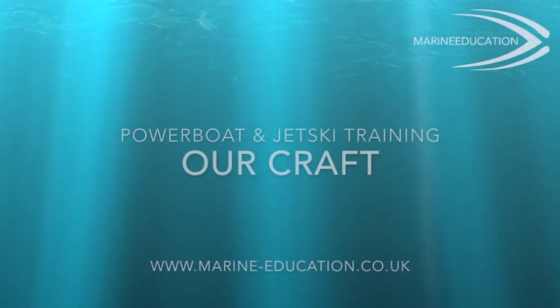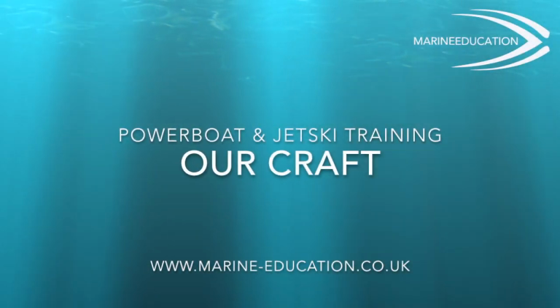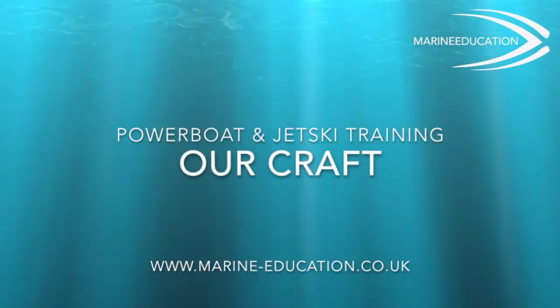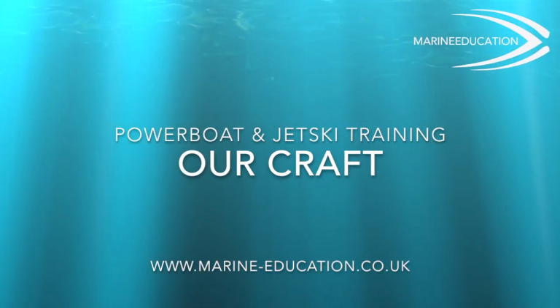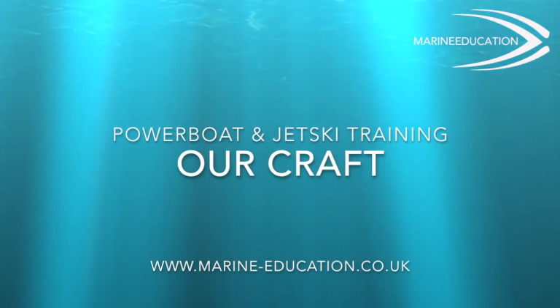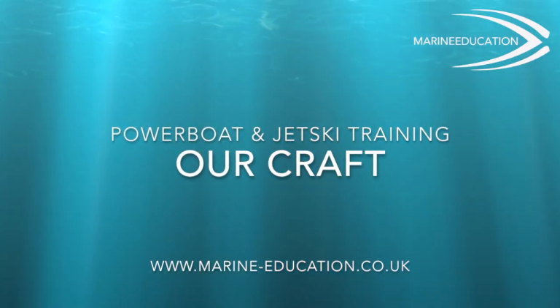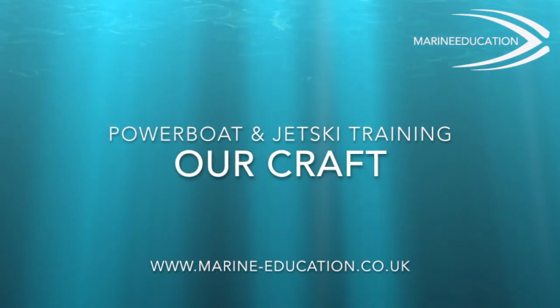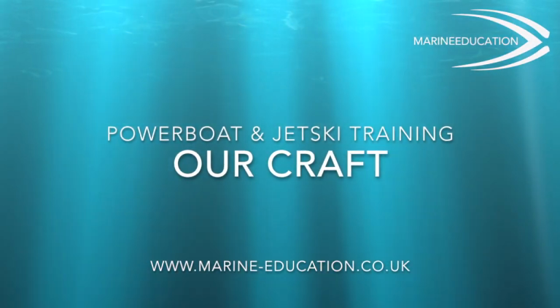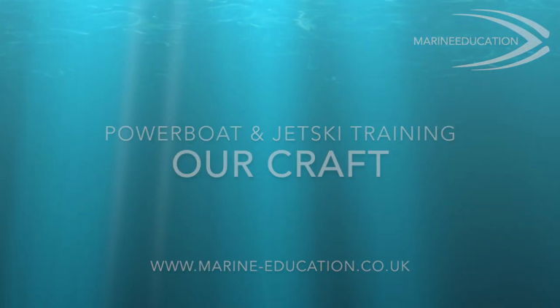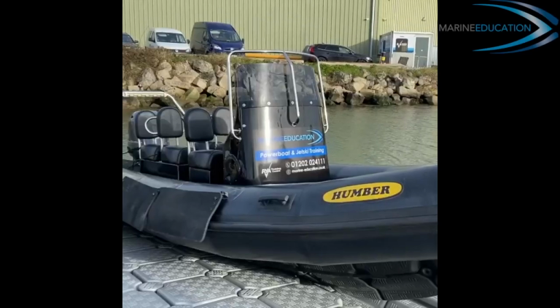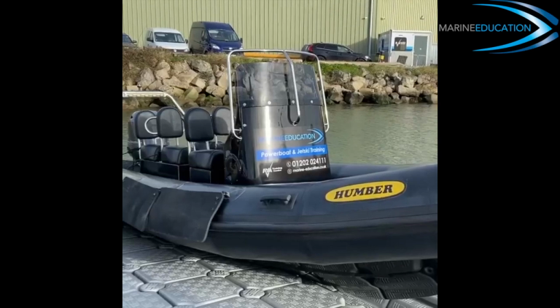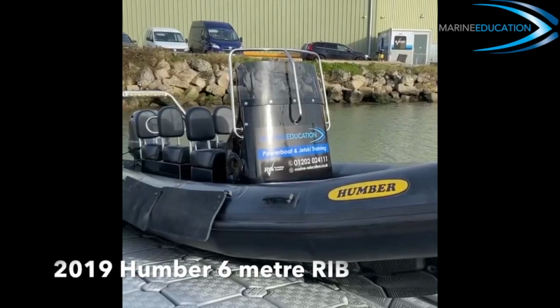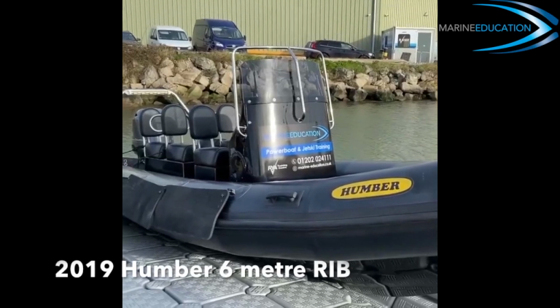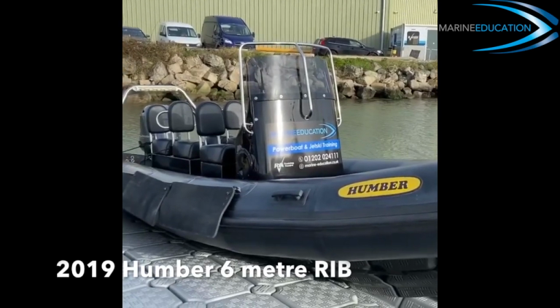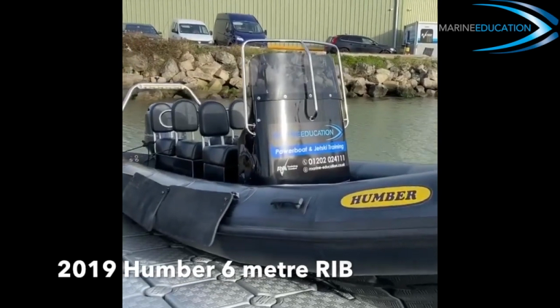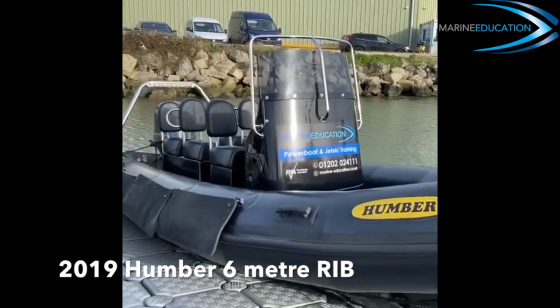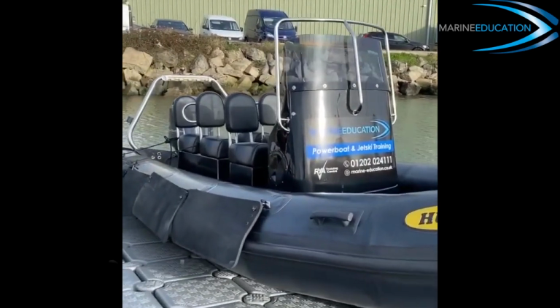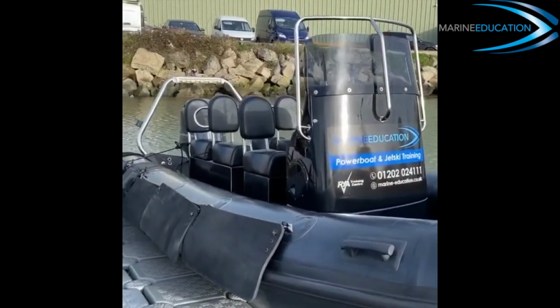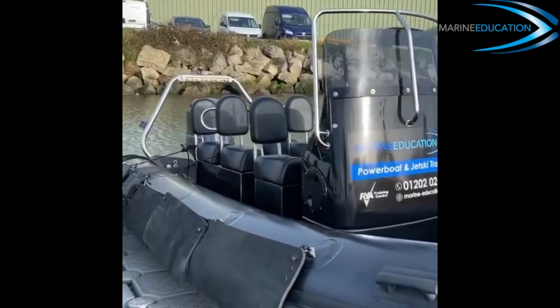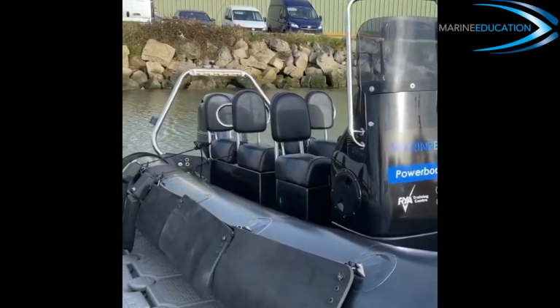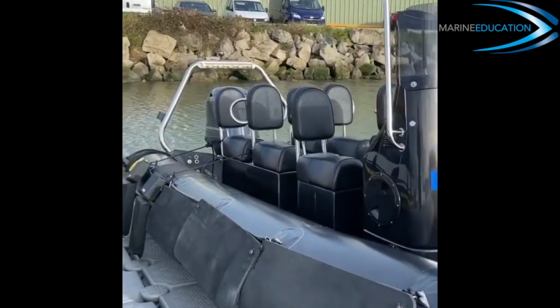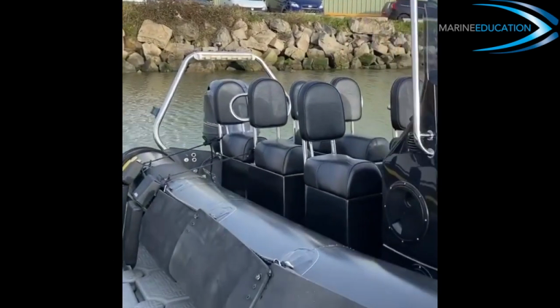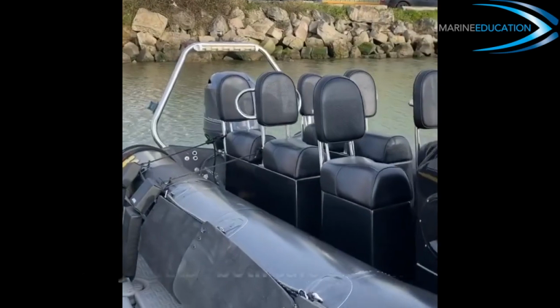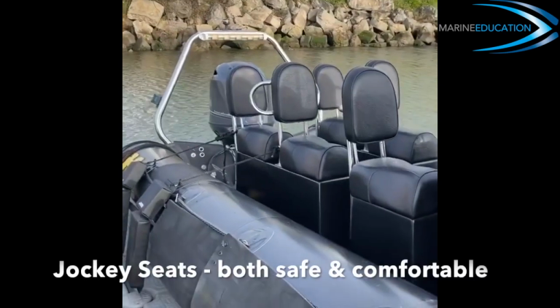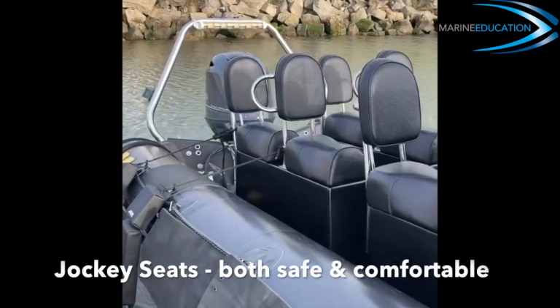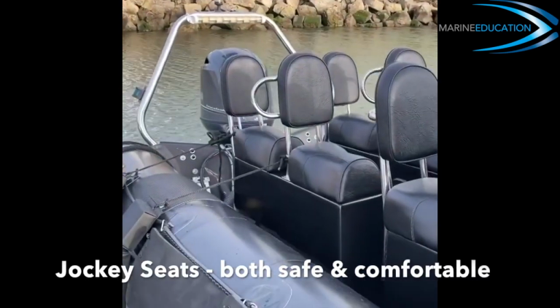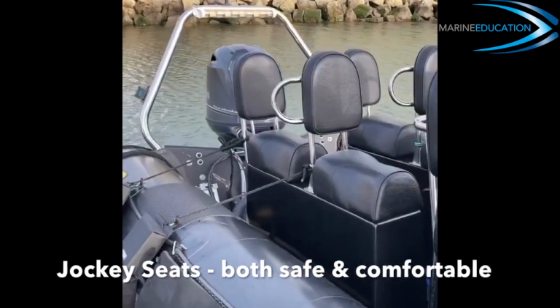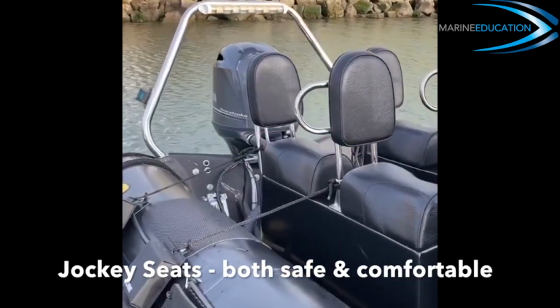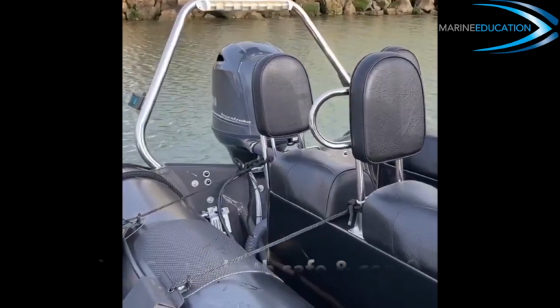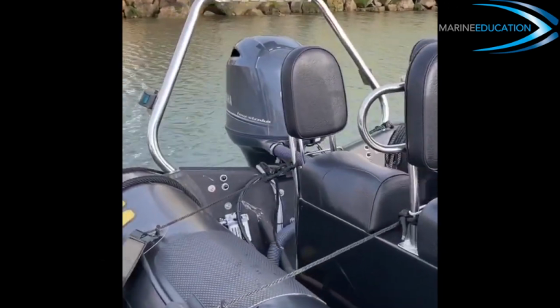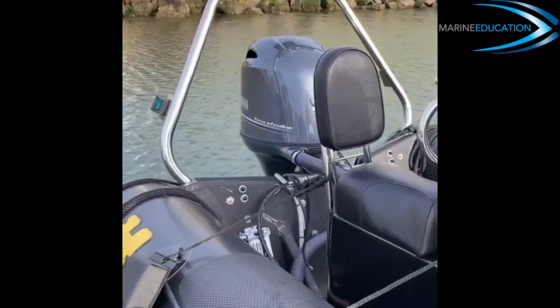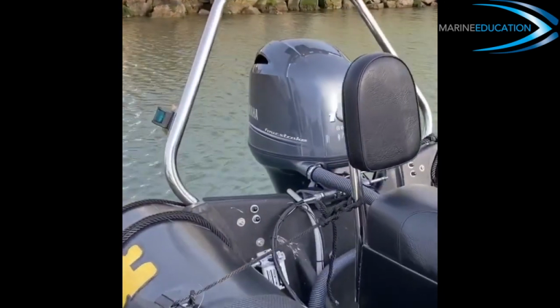Let's have a look at the craft we have at Marine Education ready for your training. When completing powerboat training with us, you'll get to use our 2019 Humber Destroyer RIB with comfortable and safe jockey seats and a 2020 Yamaha four-stroke outboard engine.